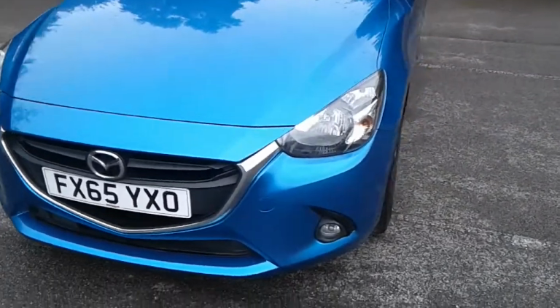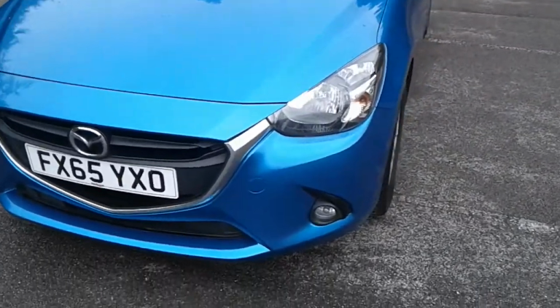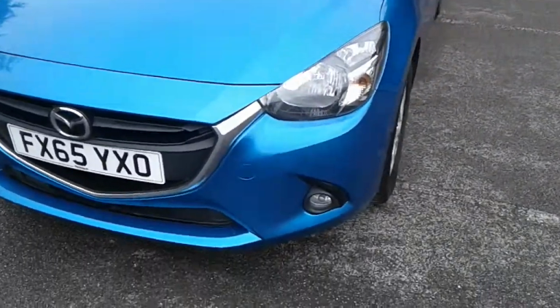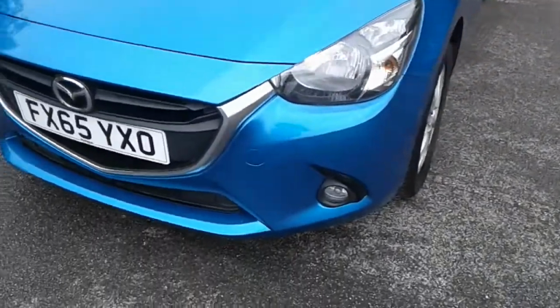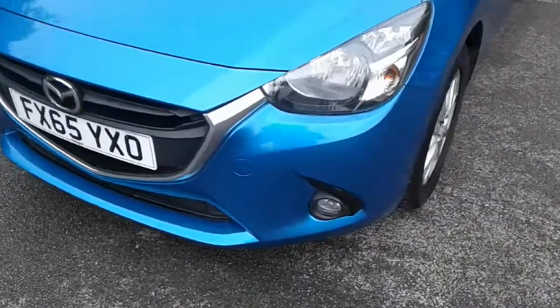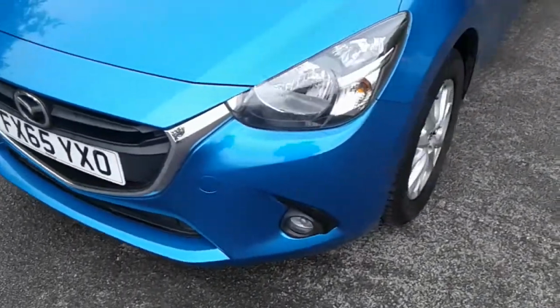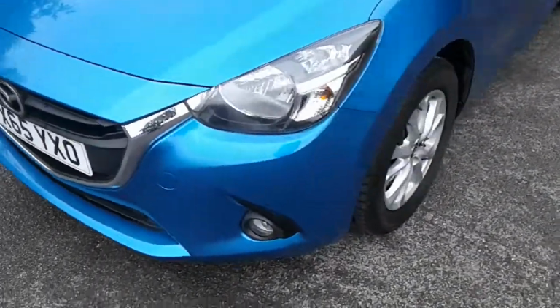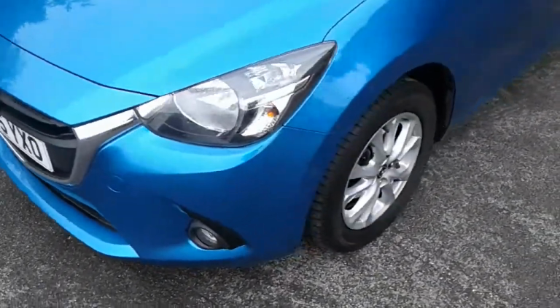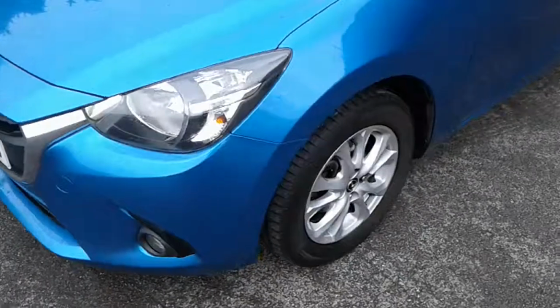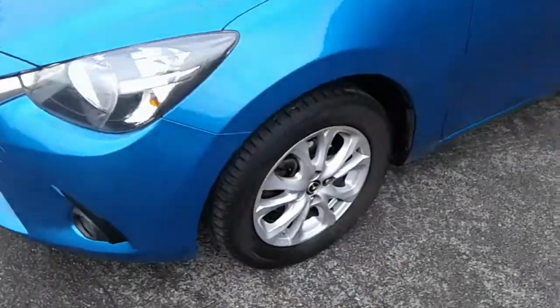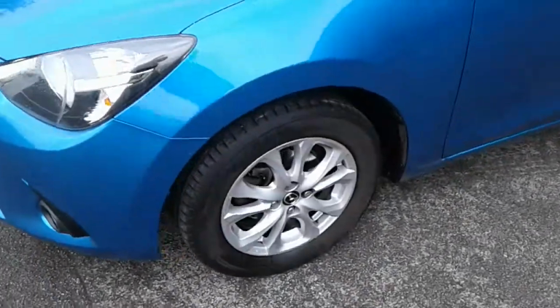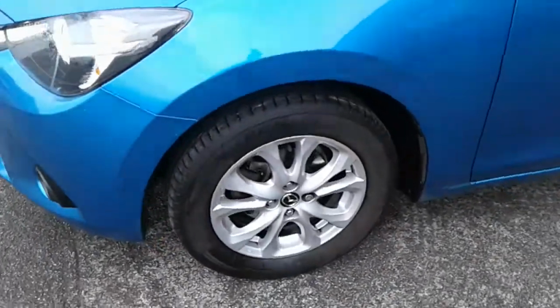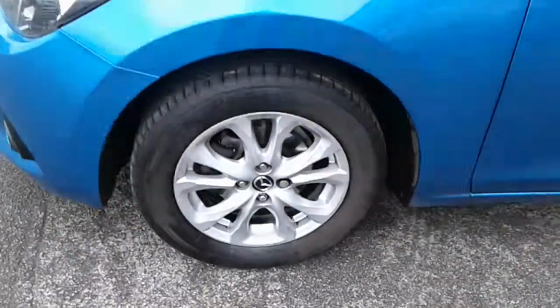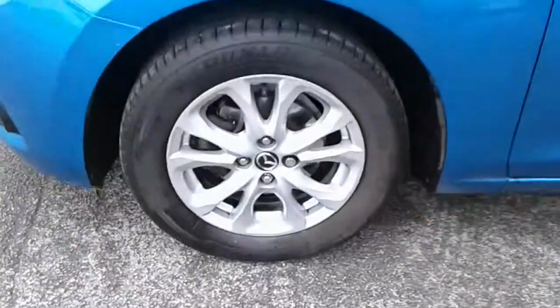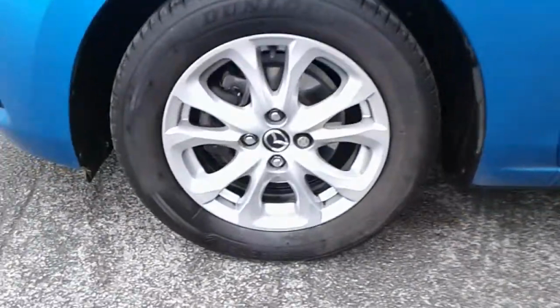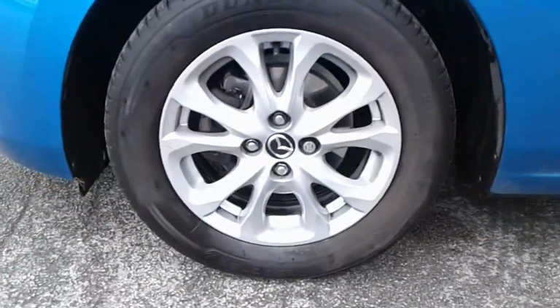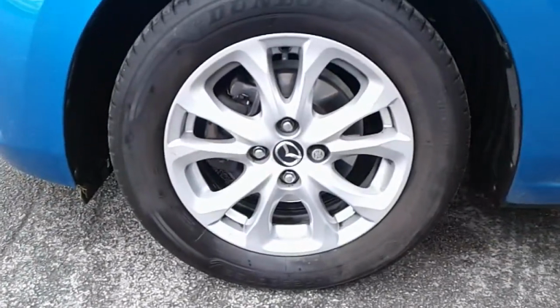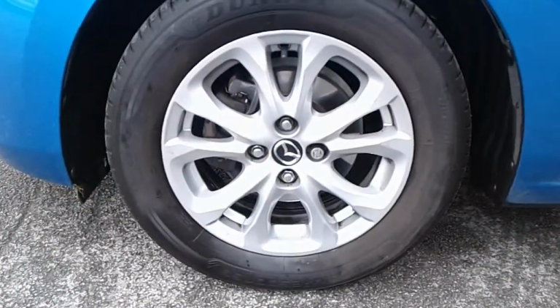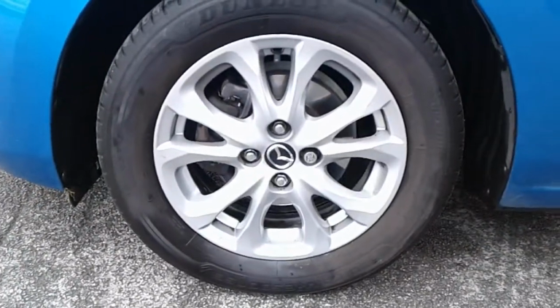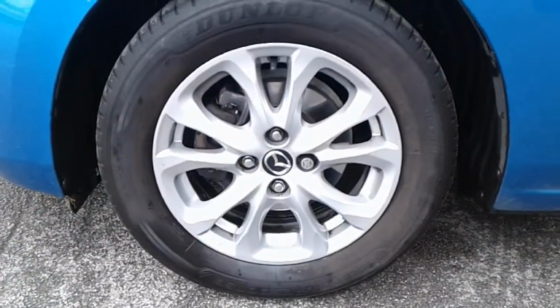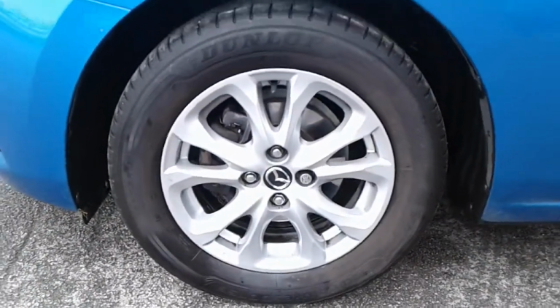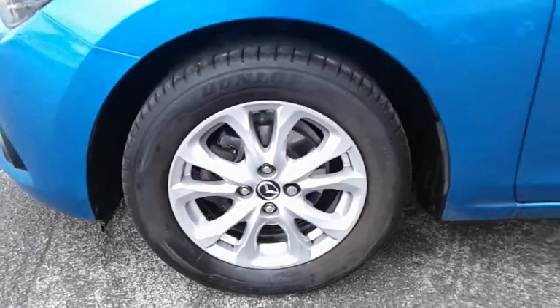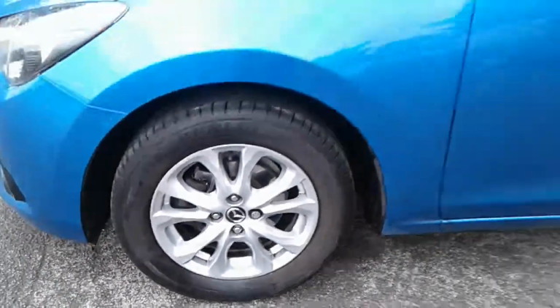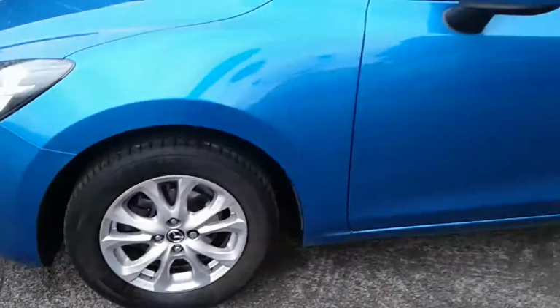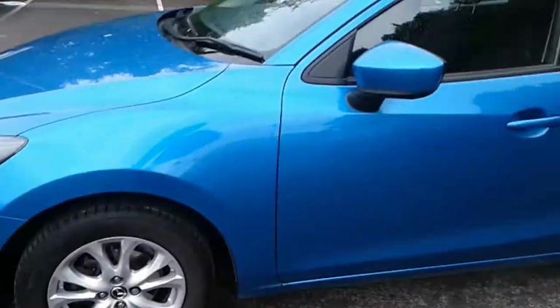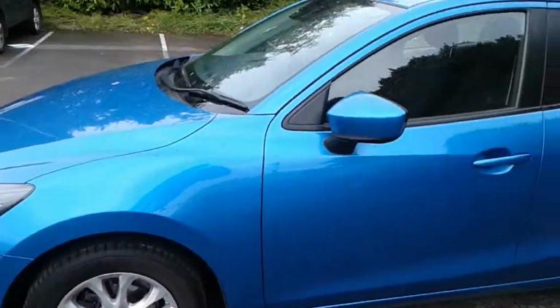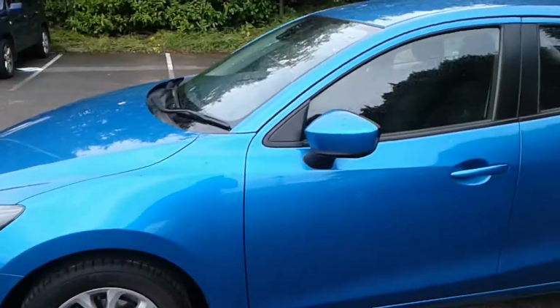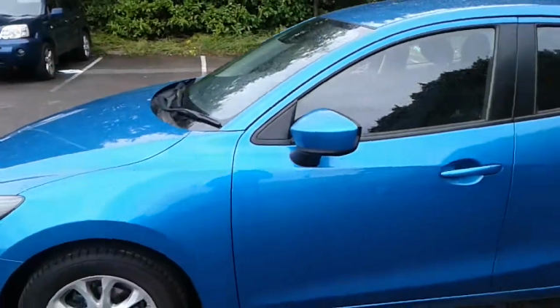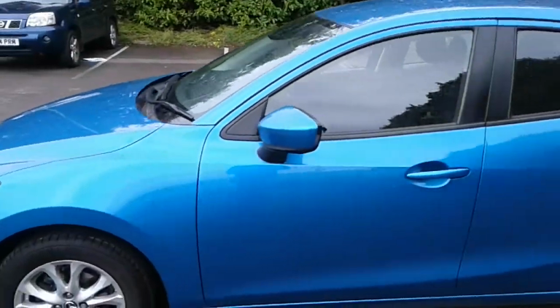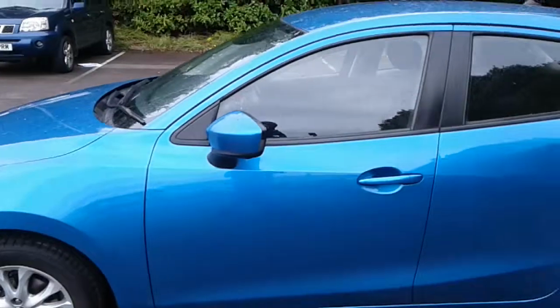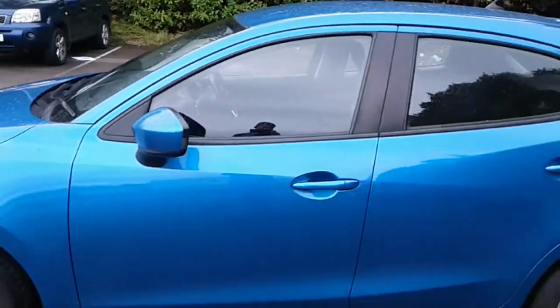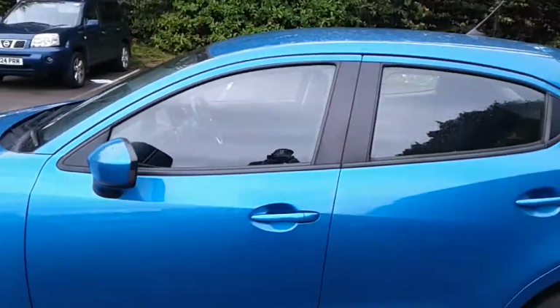It does come fitted with front fog lamps, 16 inch alloy wheels, colour coded door mirrors and handles.